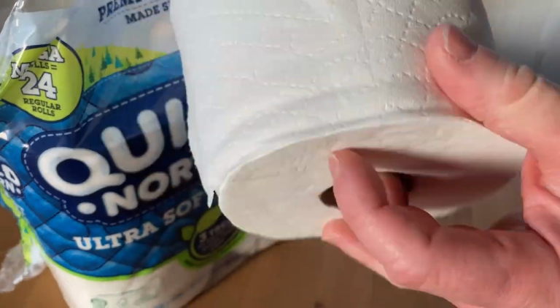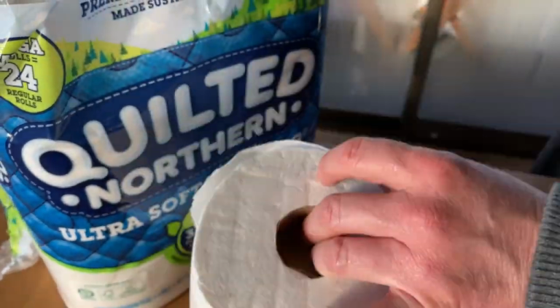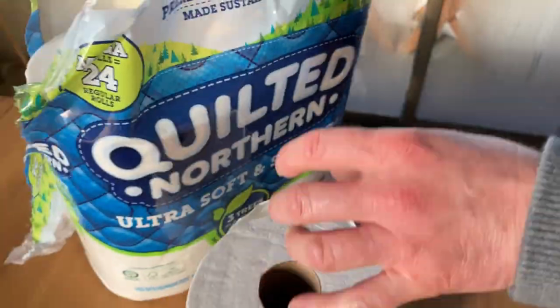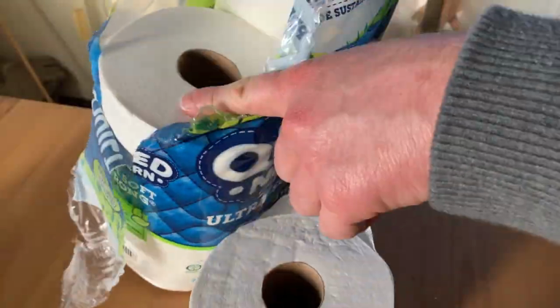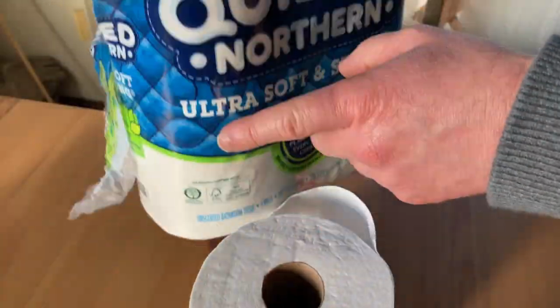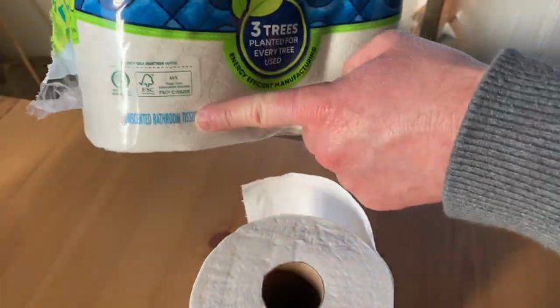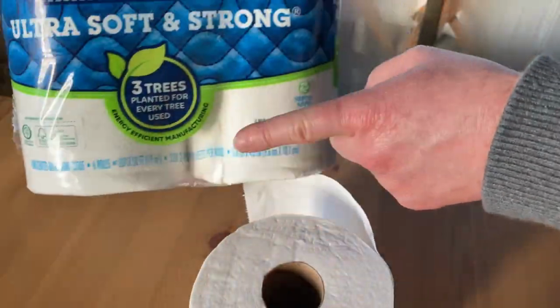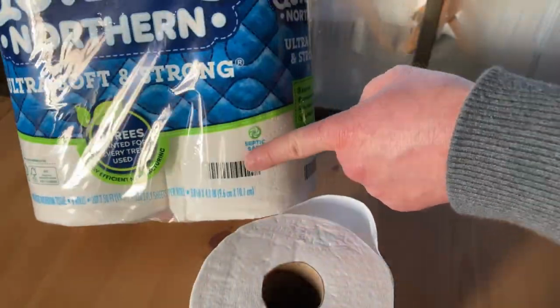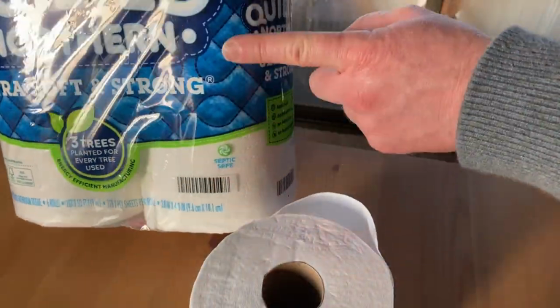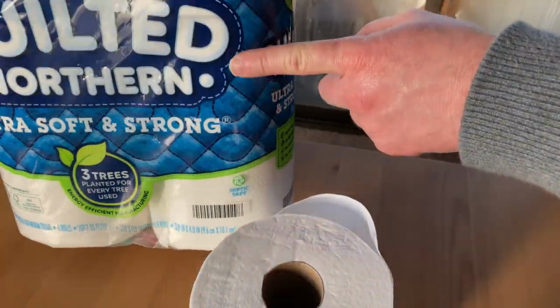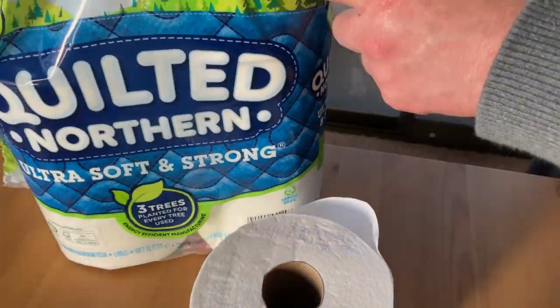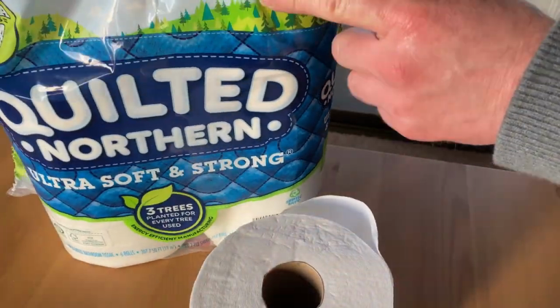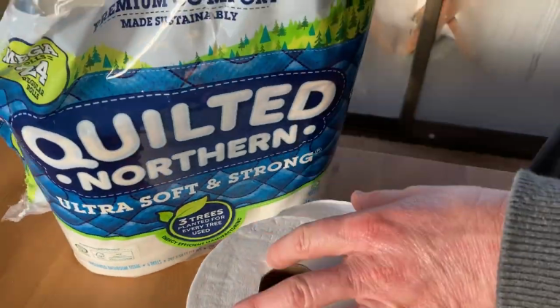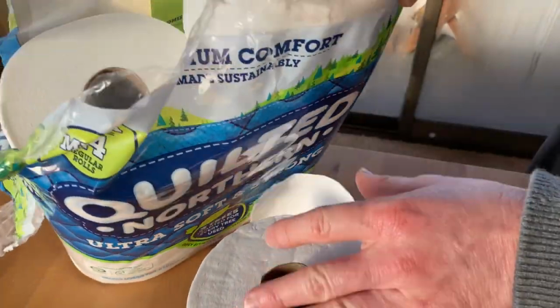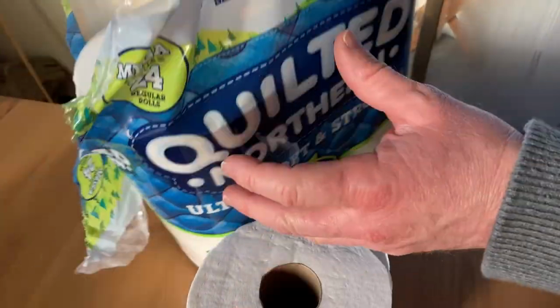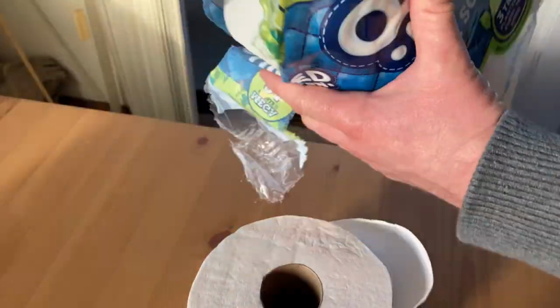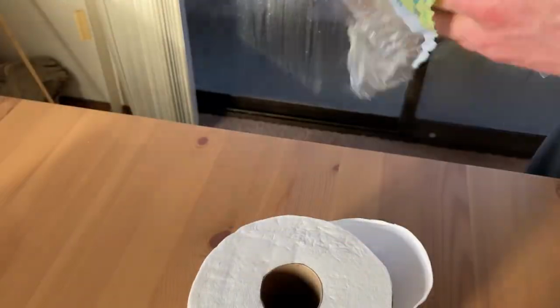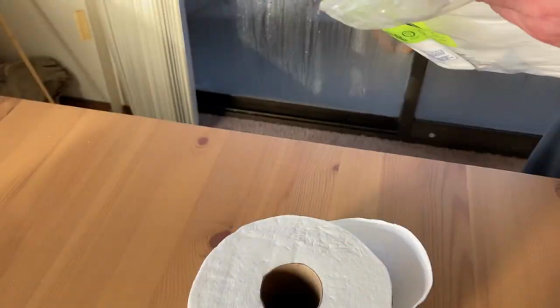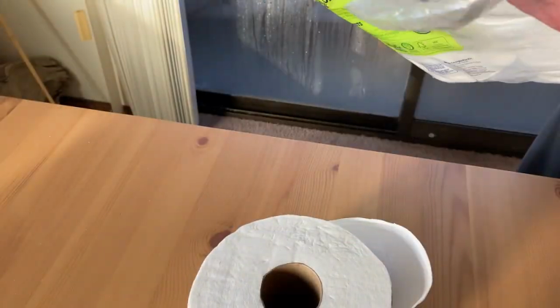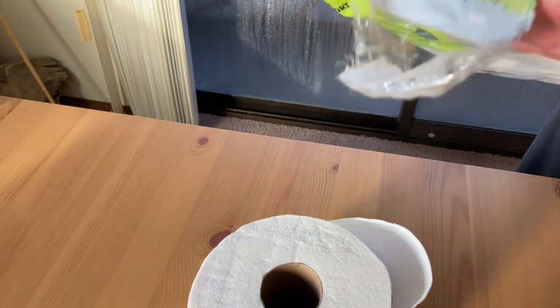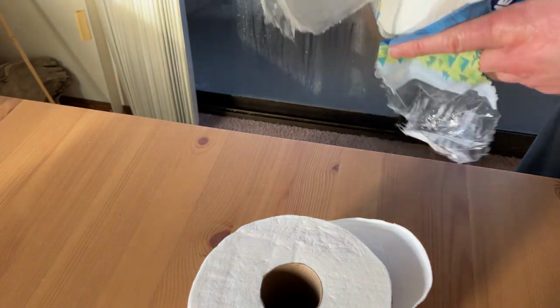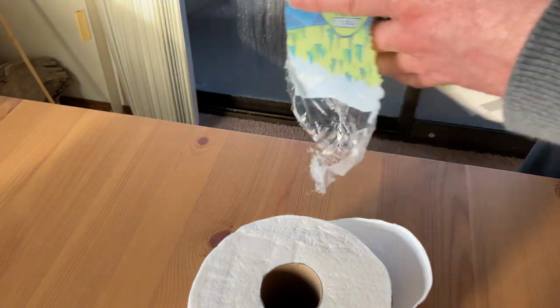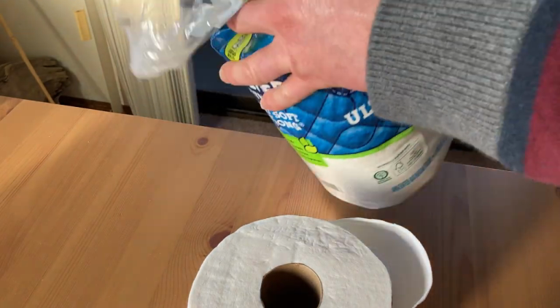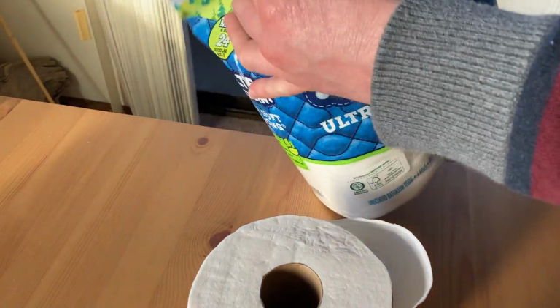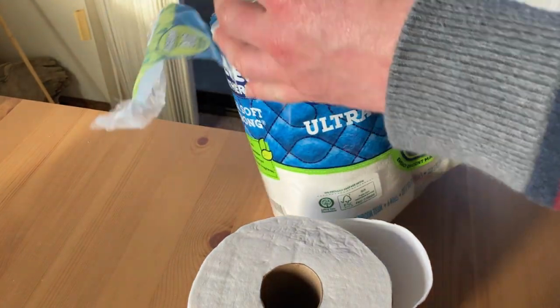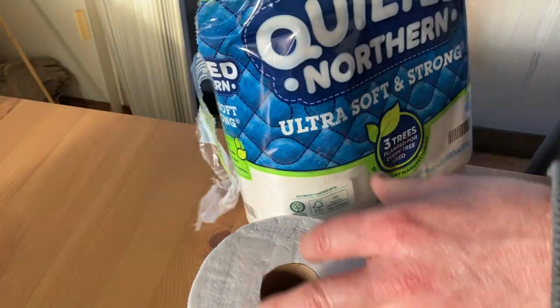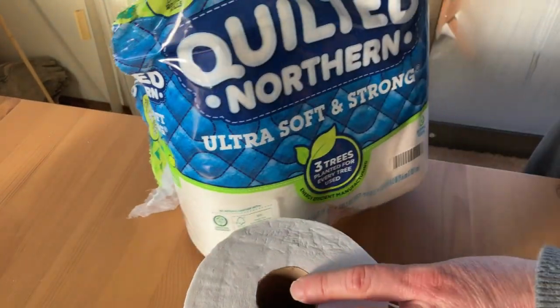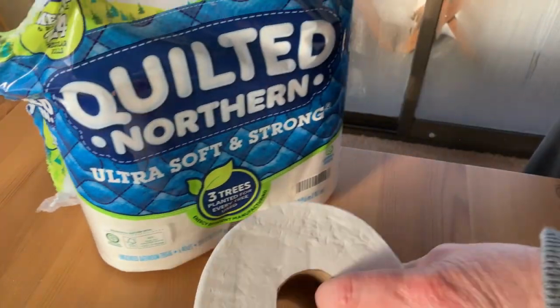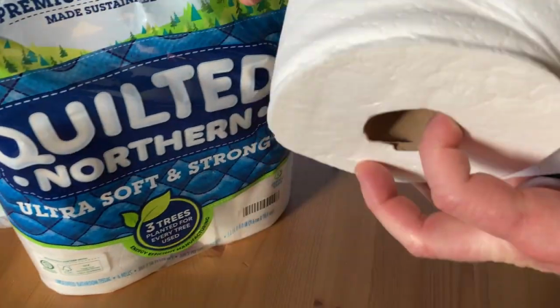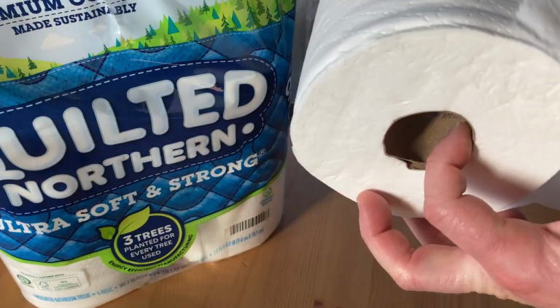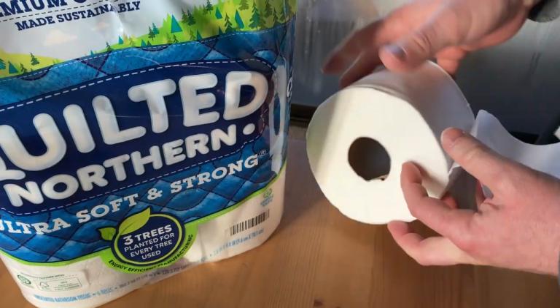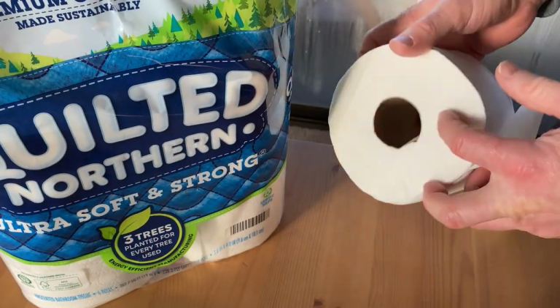So you get one, two, three, four, five, six rolls when you purchase this and it's really good. And it's really soft.